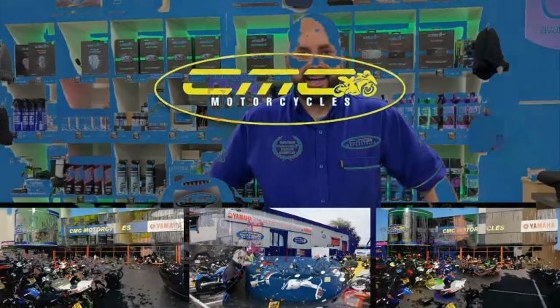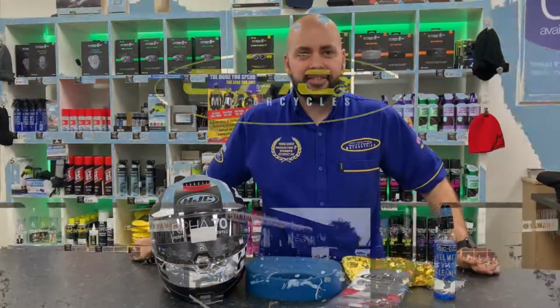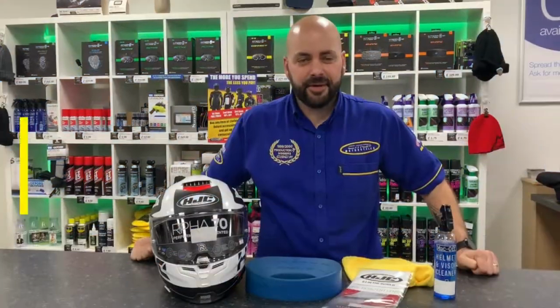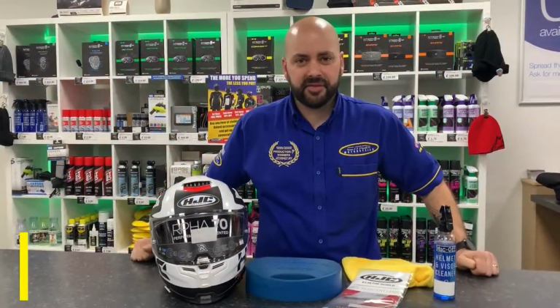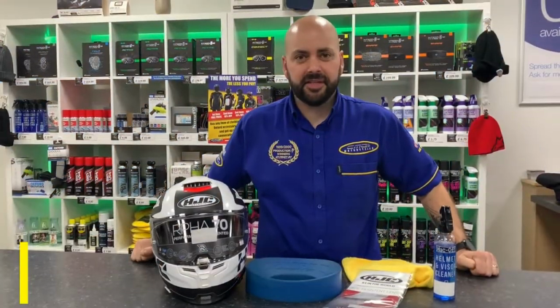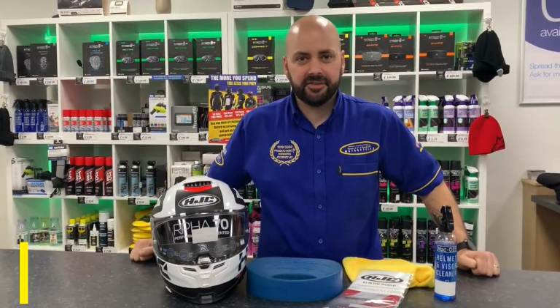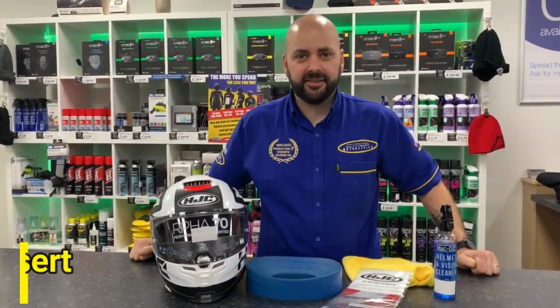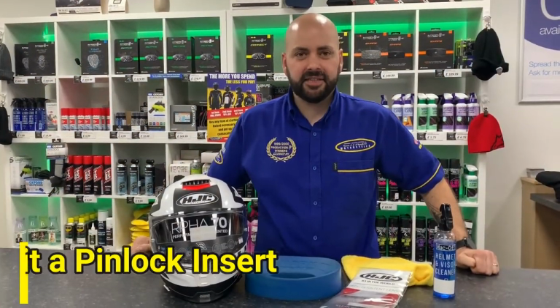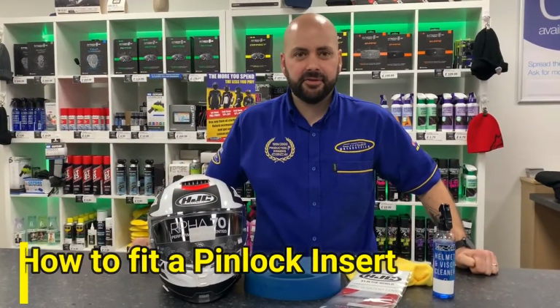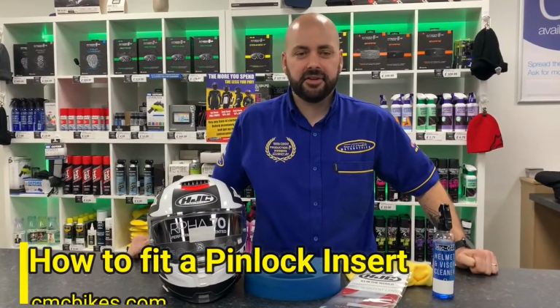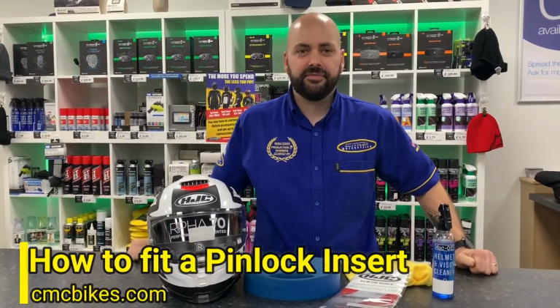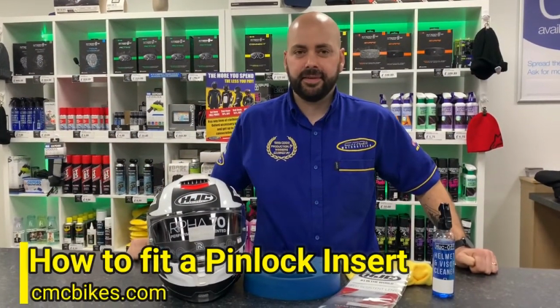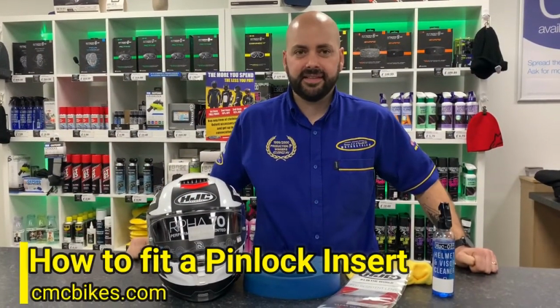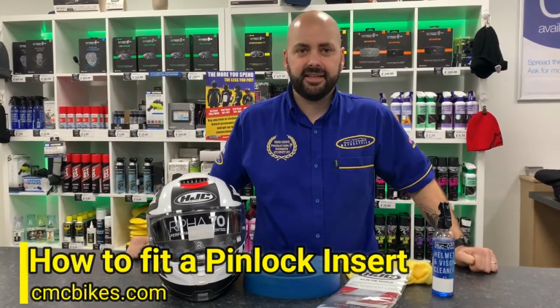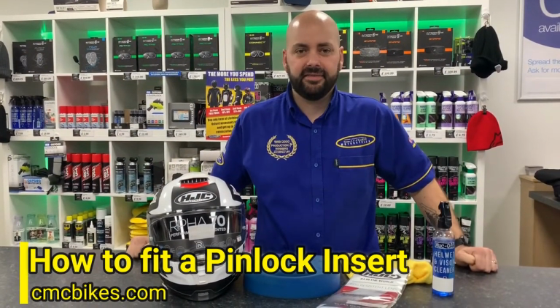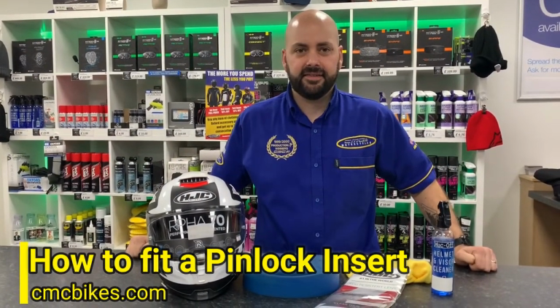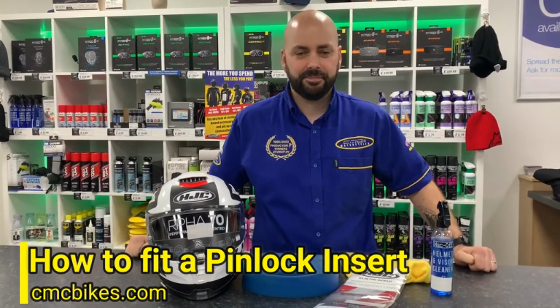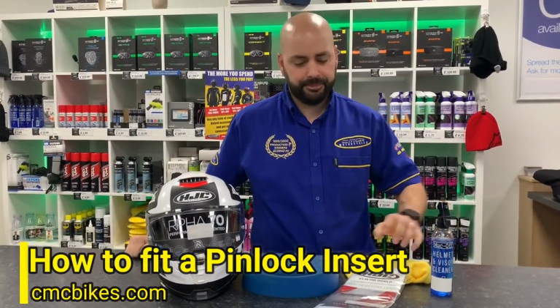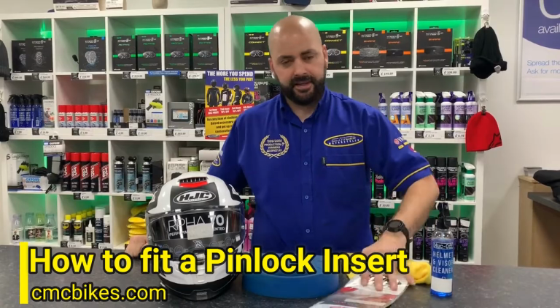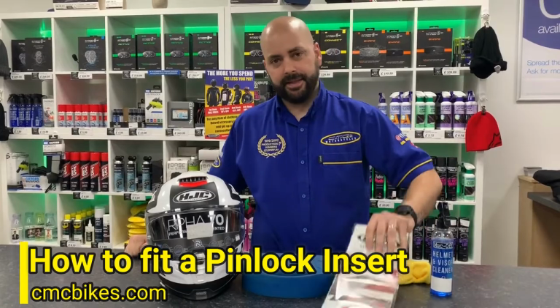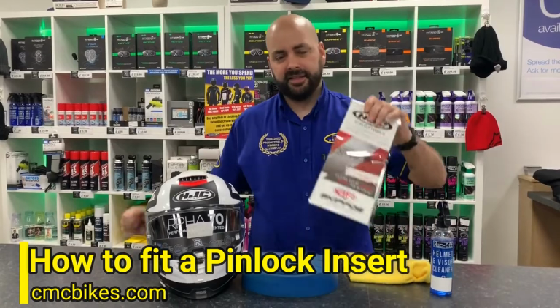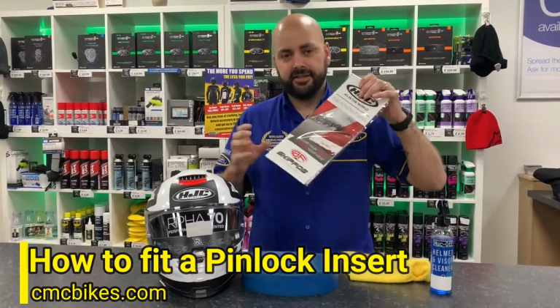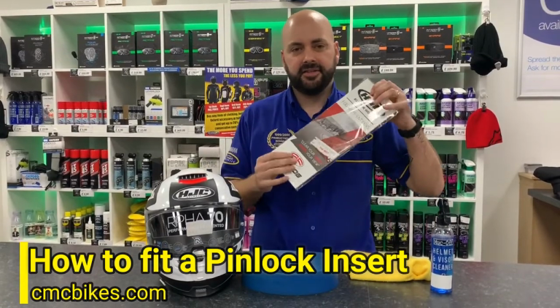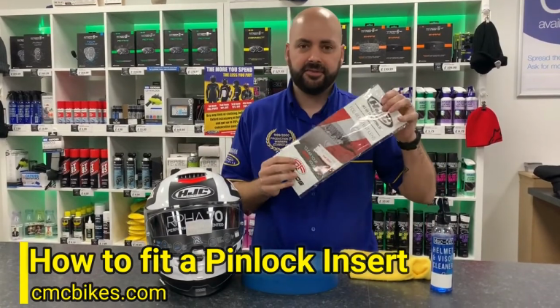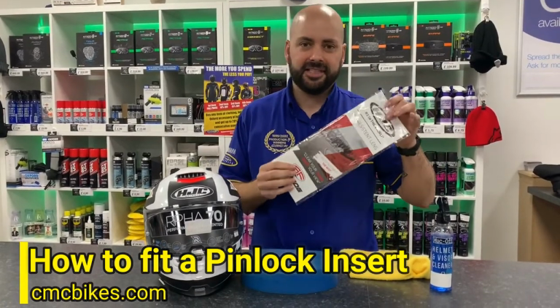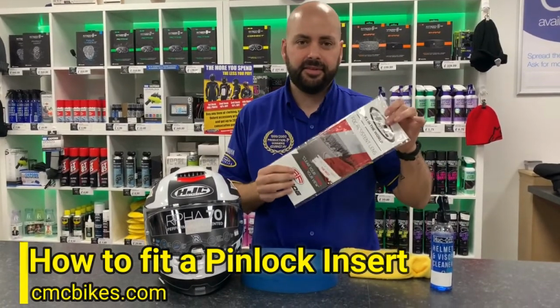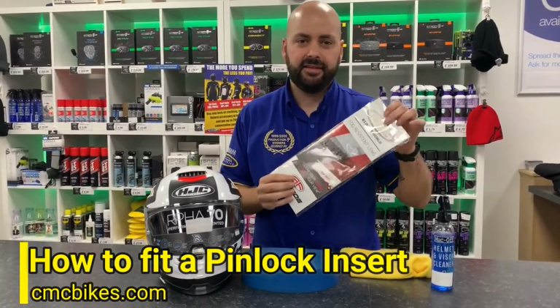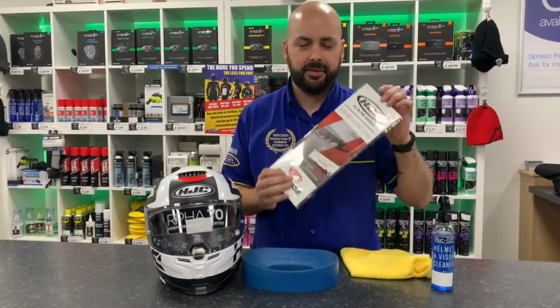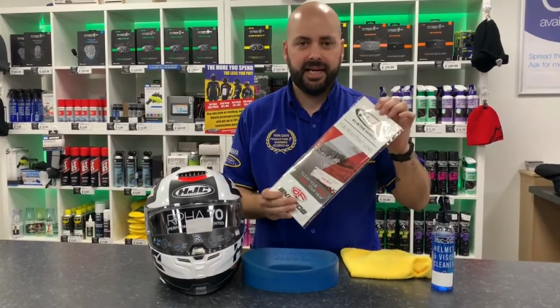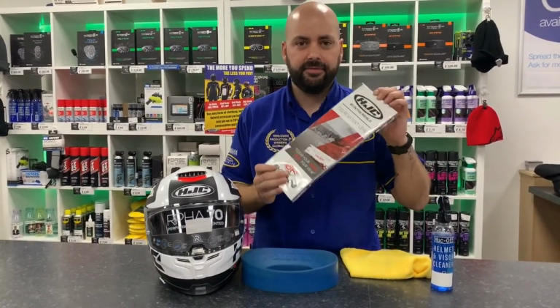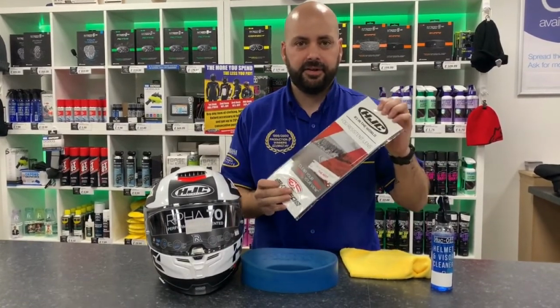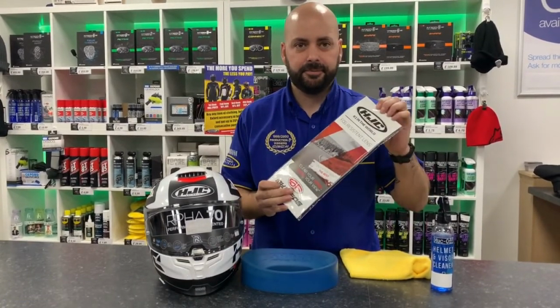Hi guys, it's James from CMC Motorcycles. Today I want to show you how to fit the pinlock insert into your visor. Pinlock inserts are essential for this time of year — they stop your visor from fogging up.